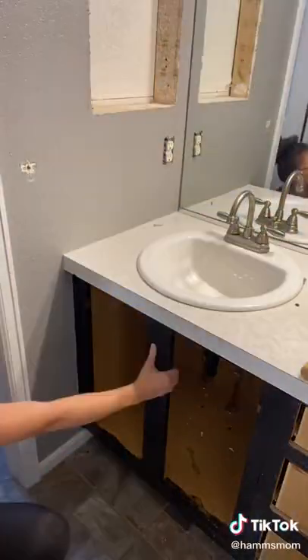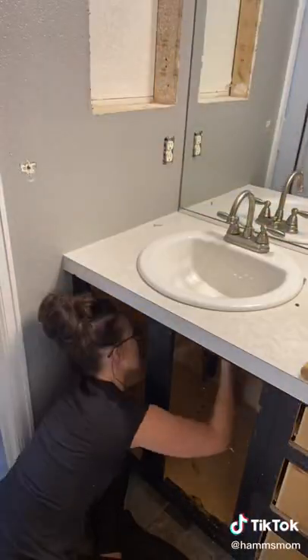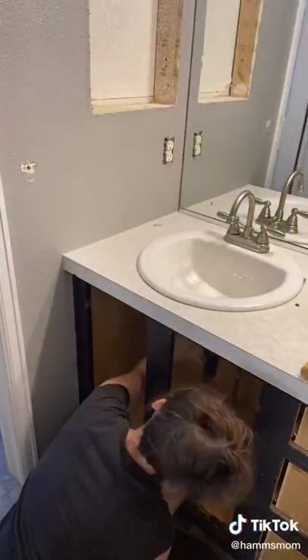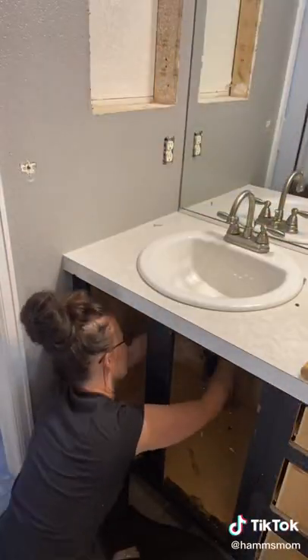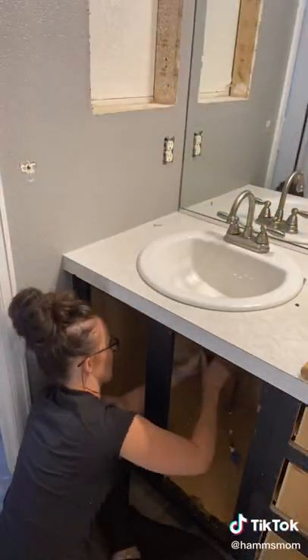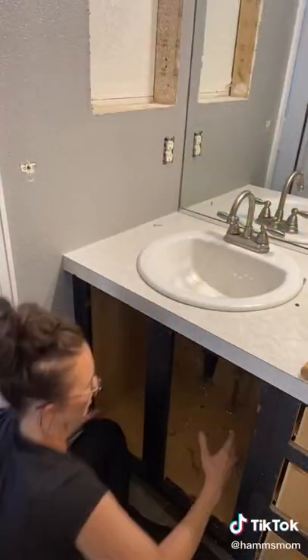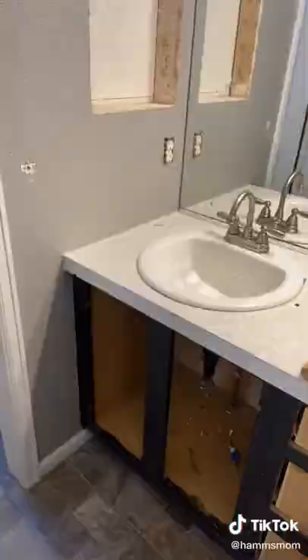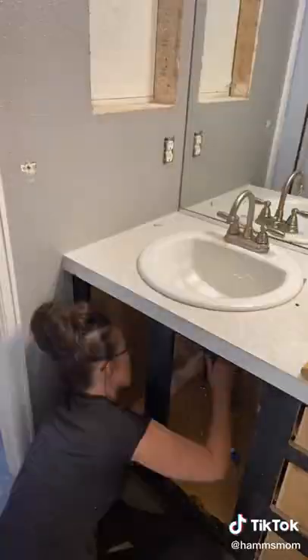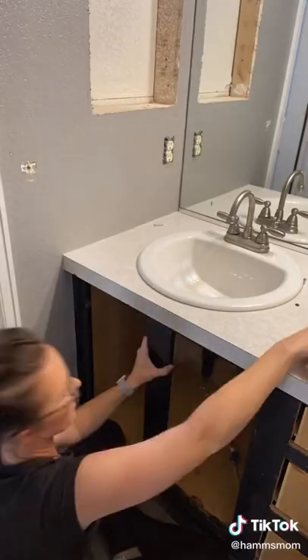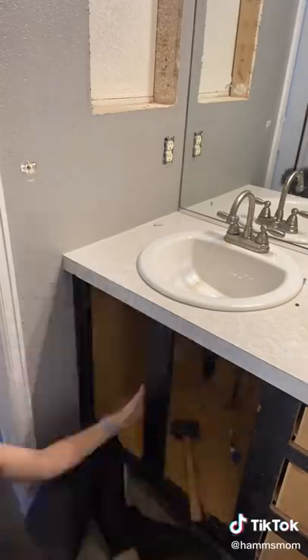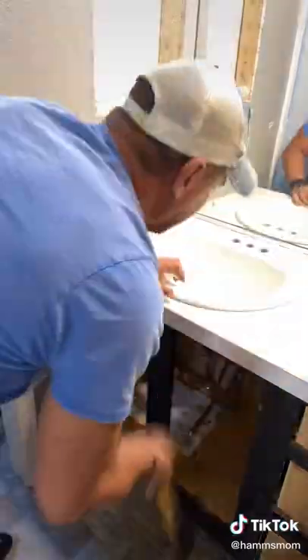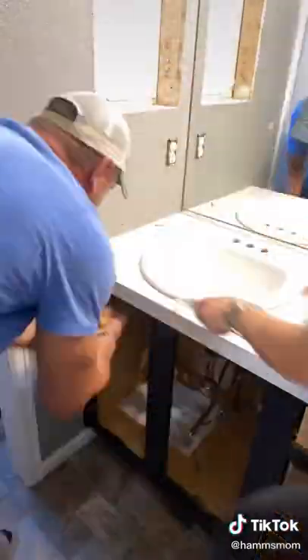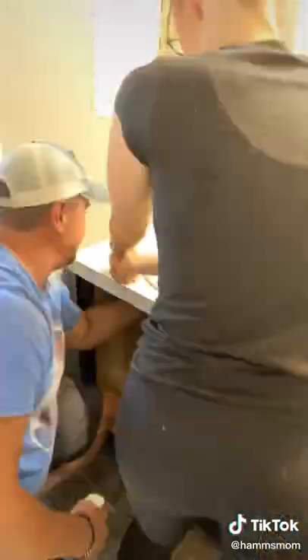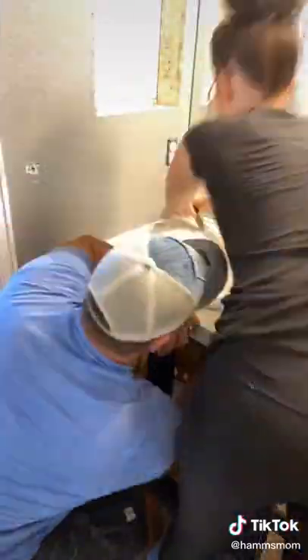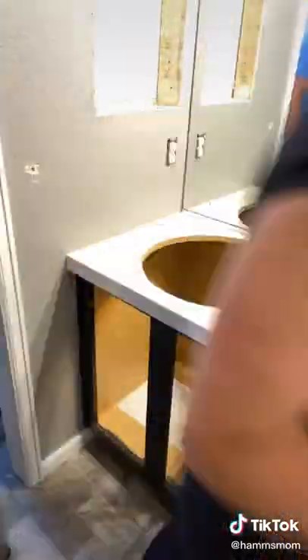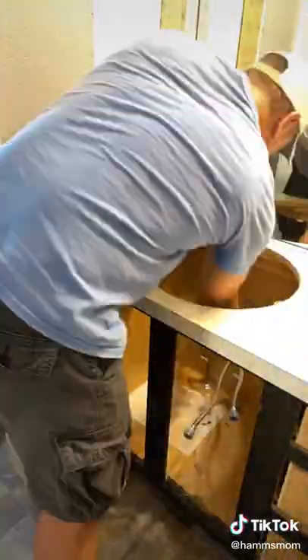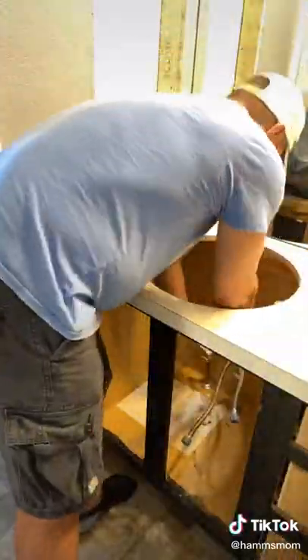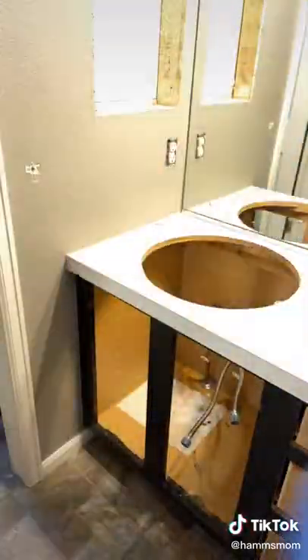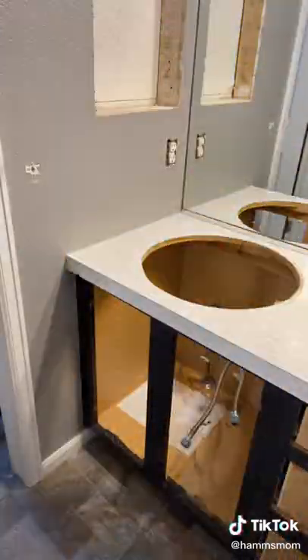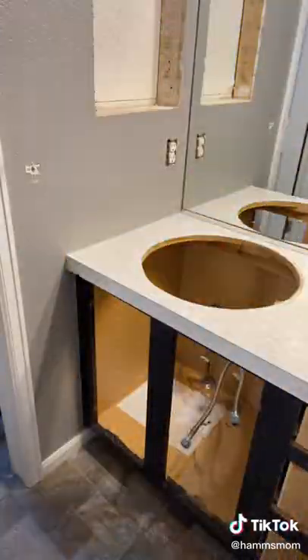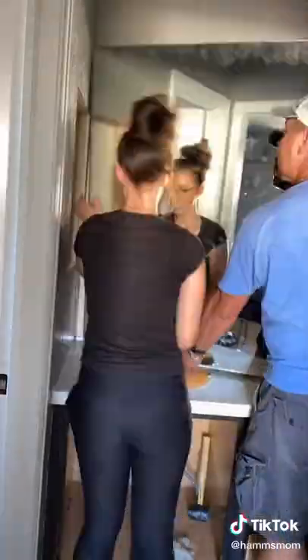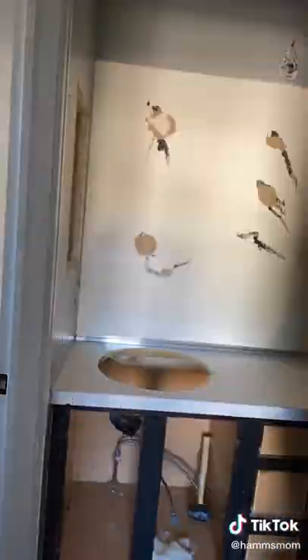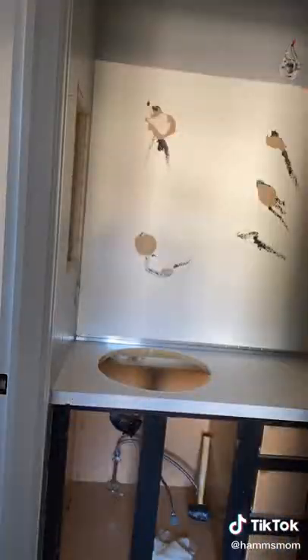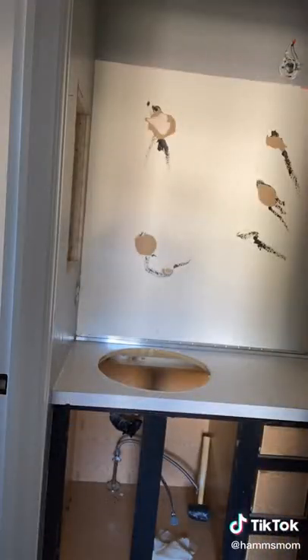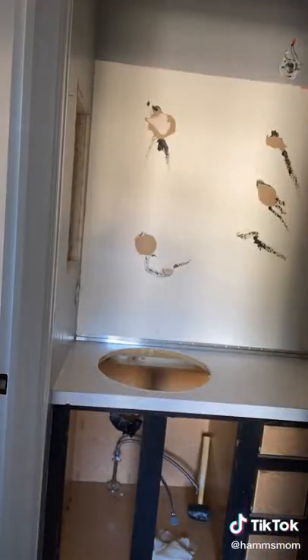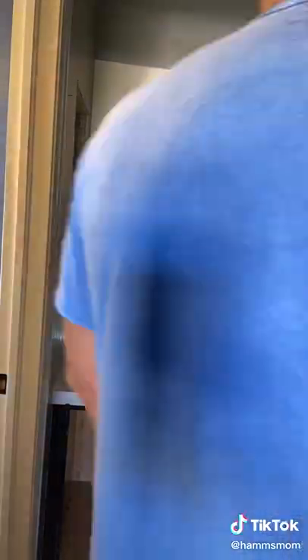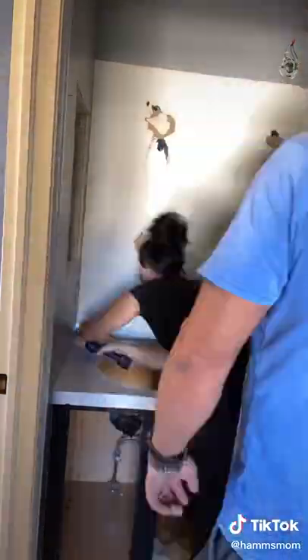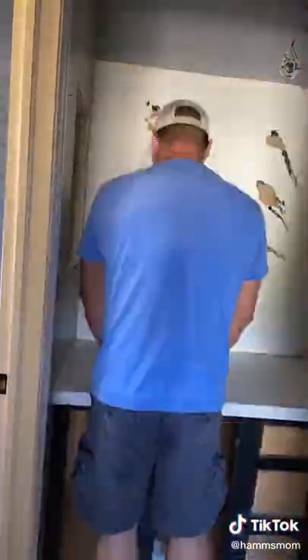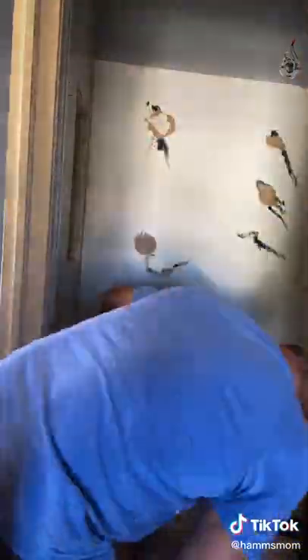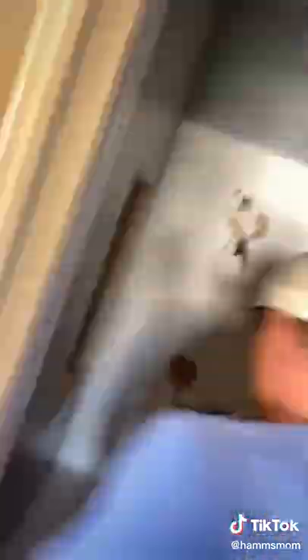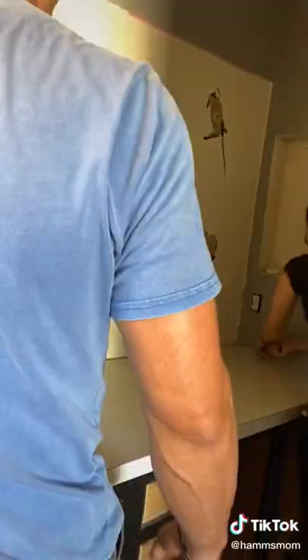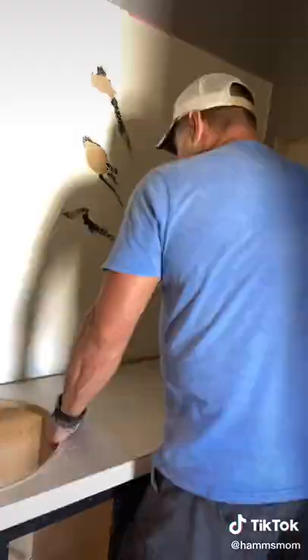I undid all of the plumbing and got the drain out and the faucet, and then my dad helped me take out the sink because it was really caked in there. We lifted out the giant mirror and we also took off the countertop.